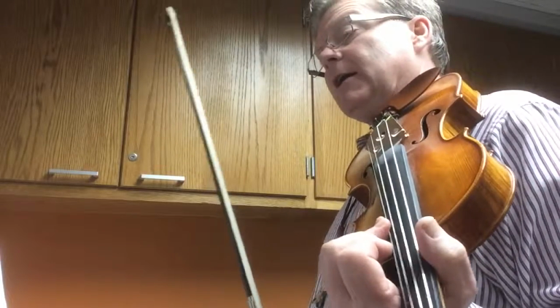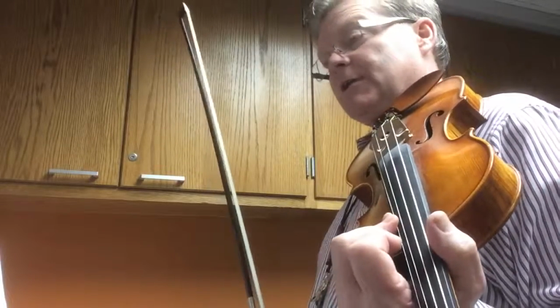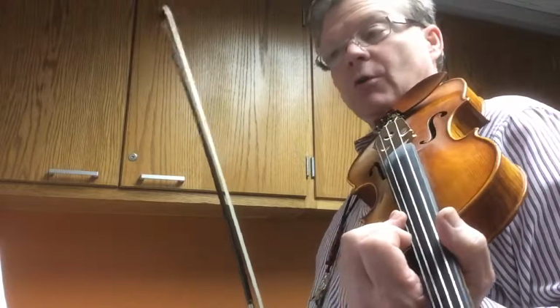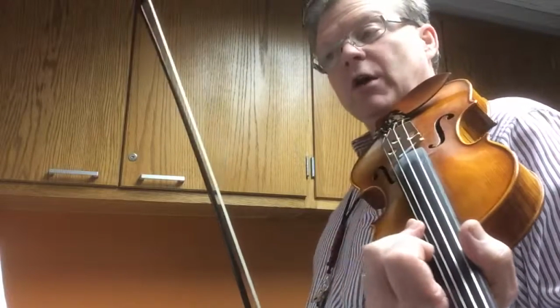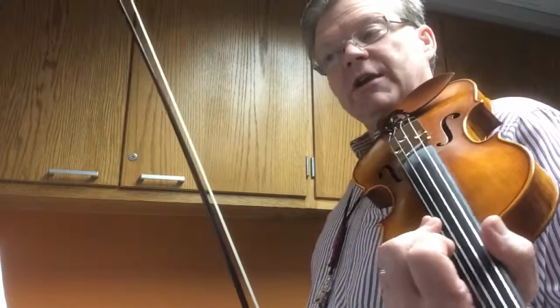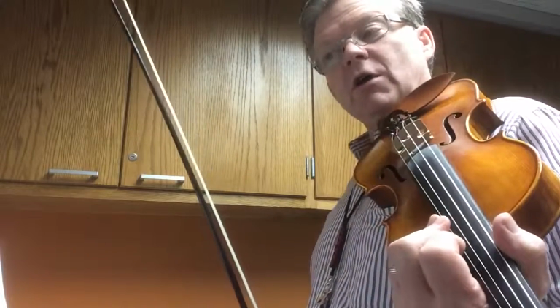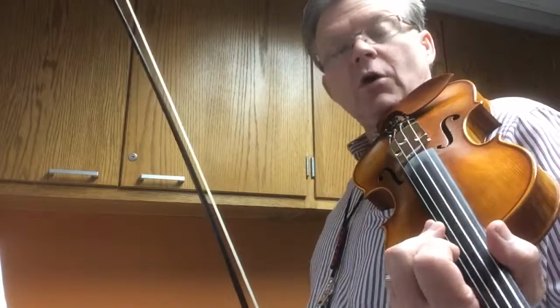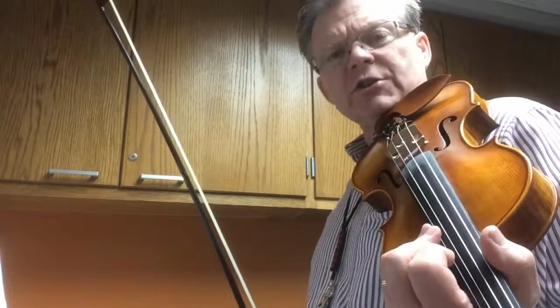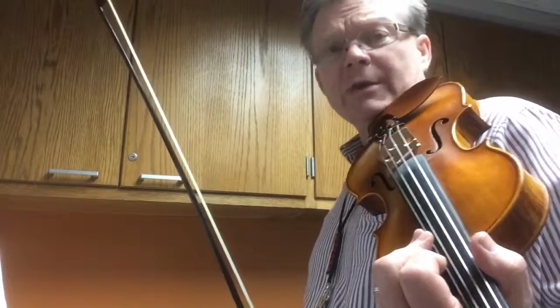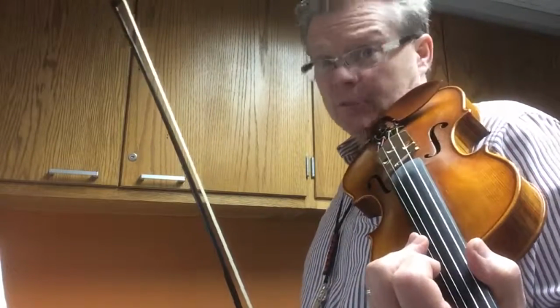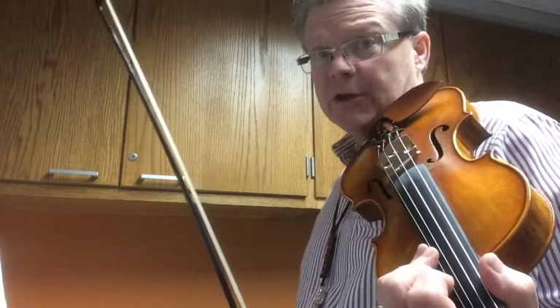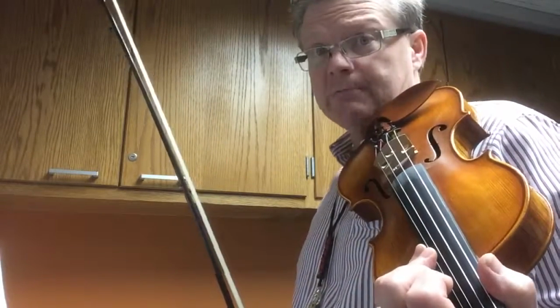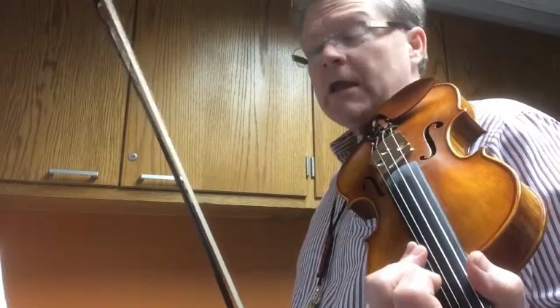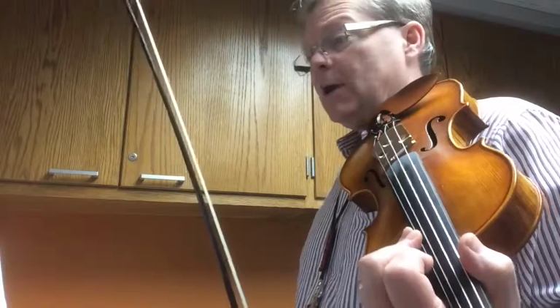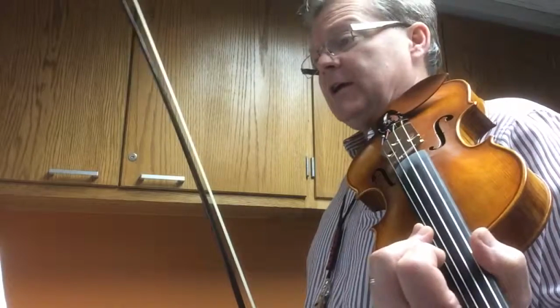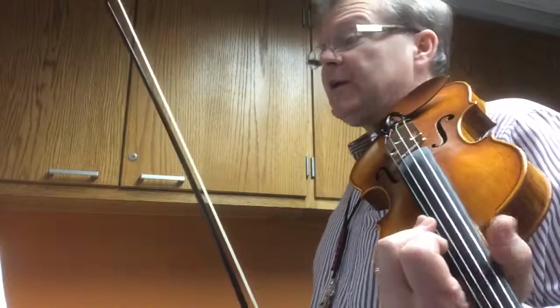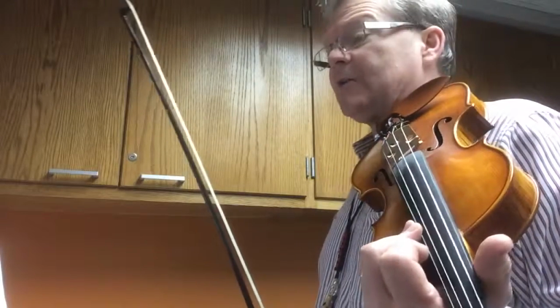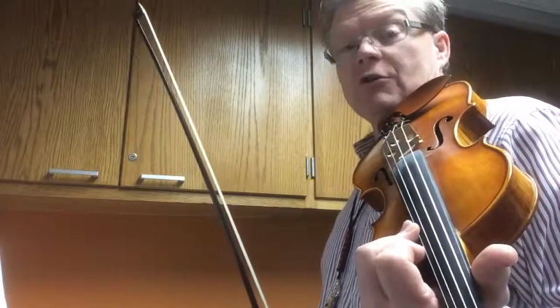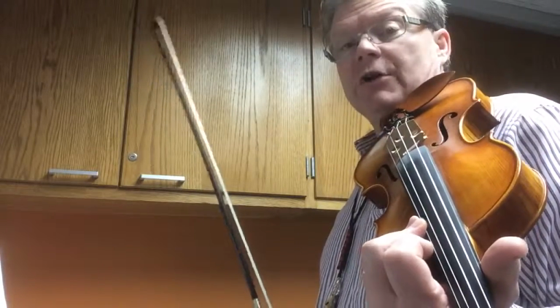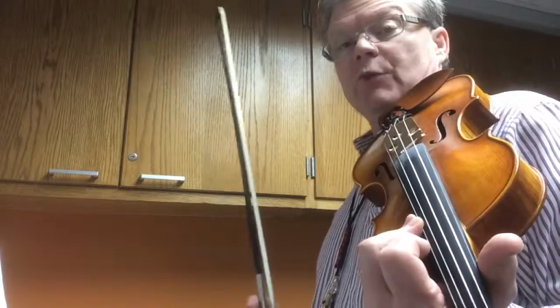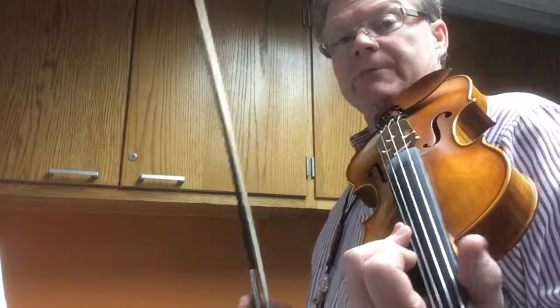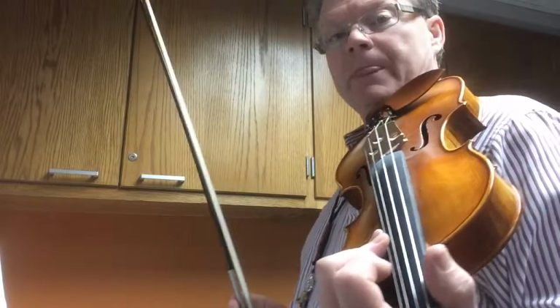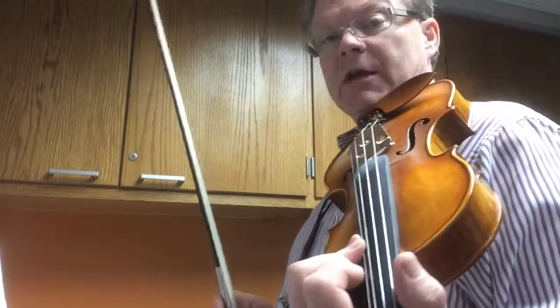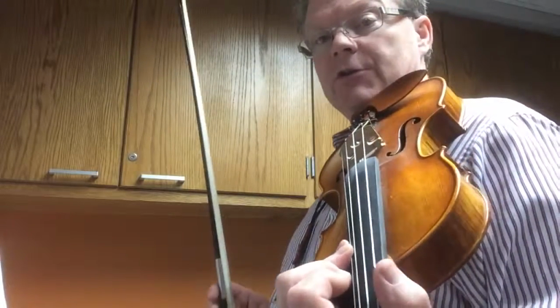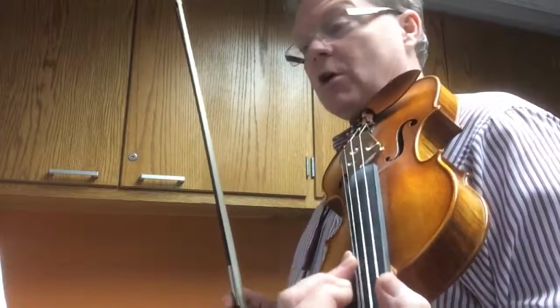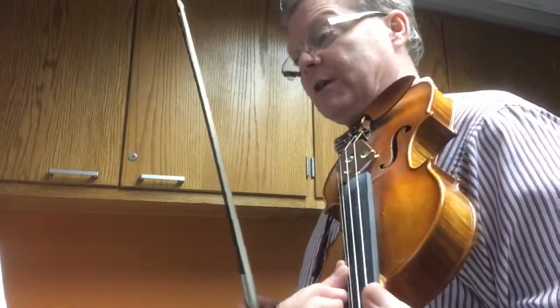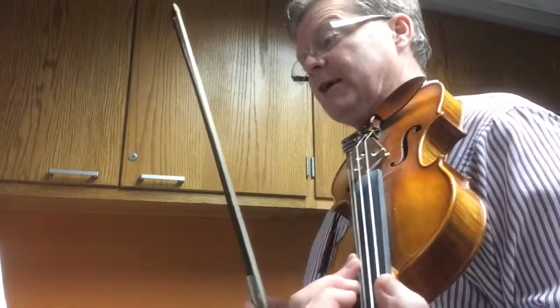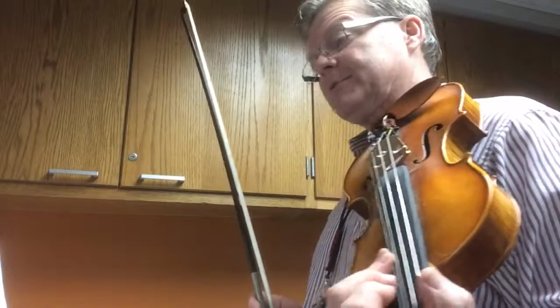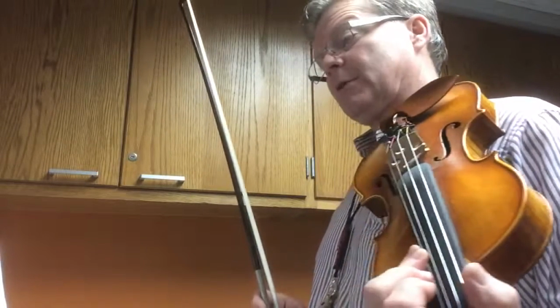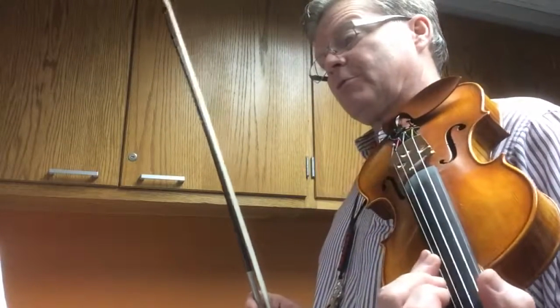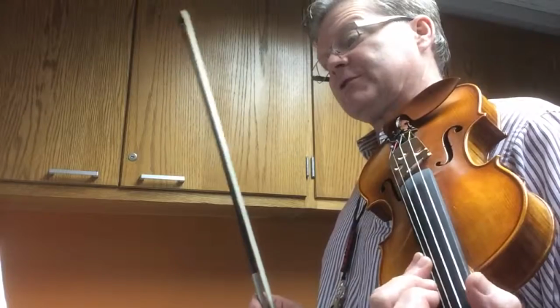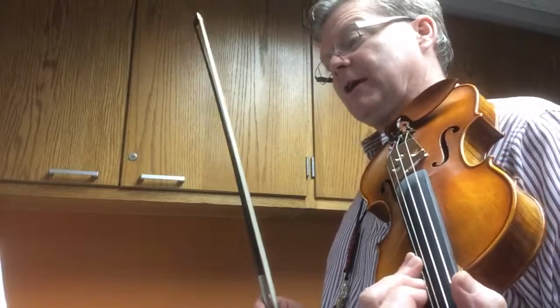Start with one and then work. Always start with maybe the moving note, and then add the drone note in with it, and work on double stops. That'll help you to progress through that.